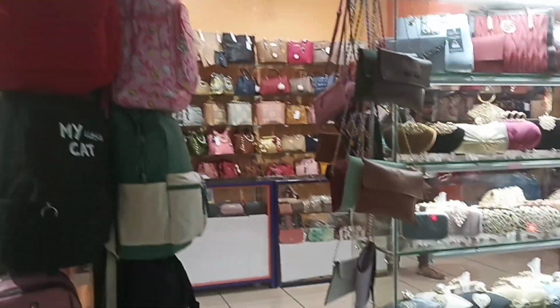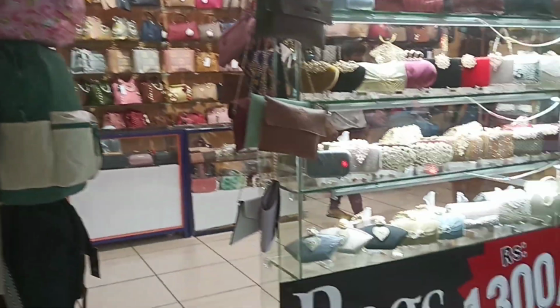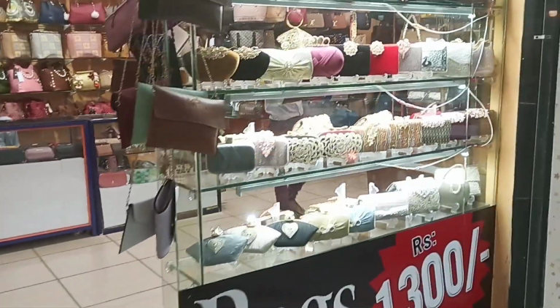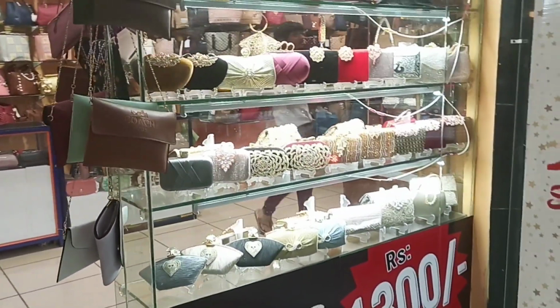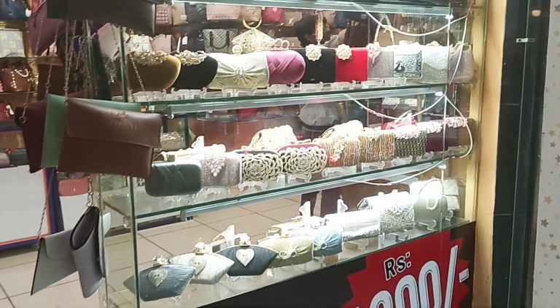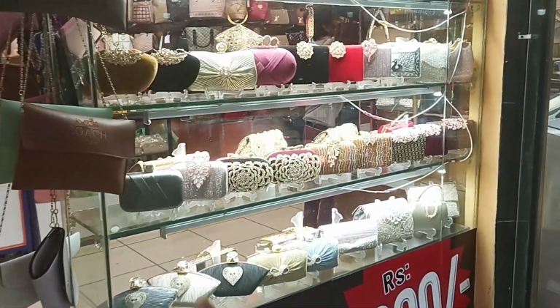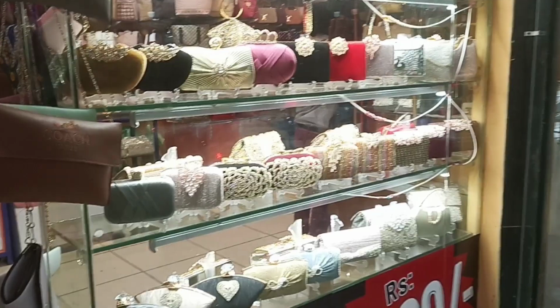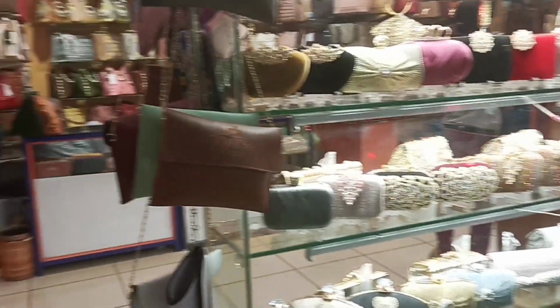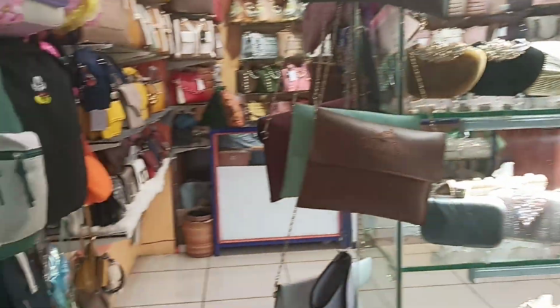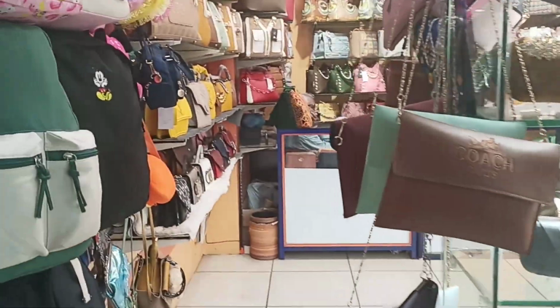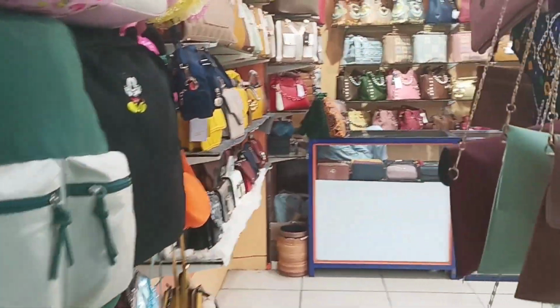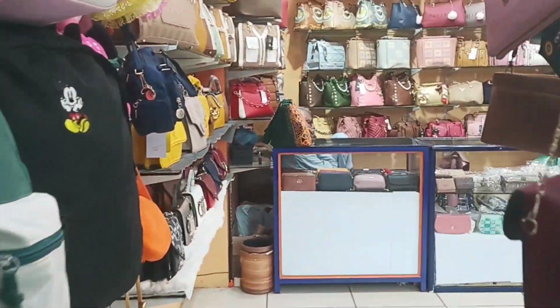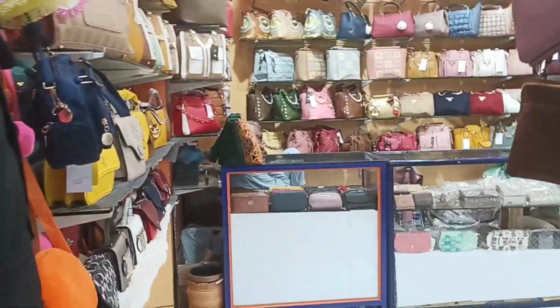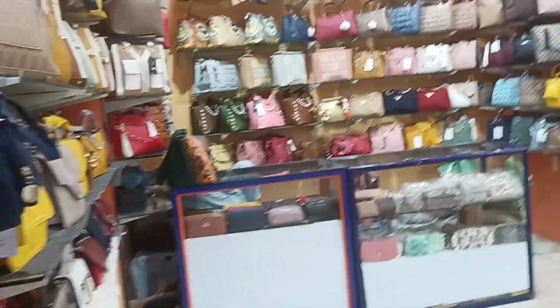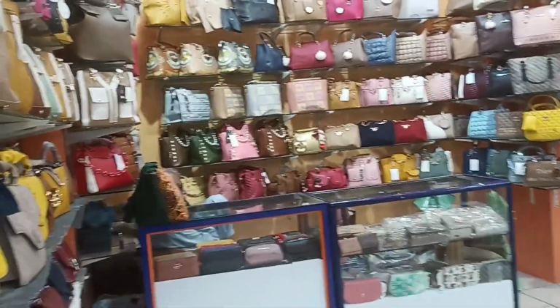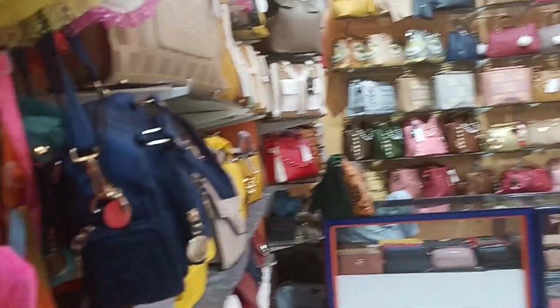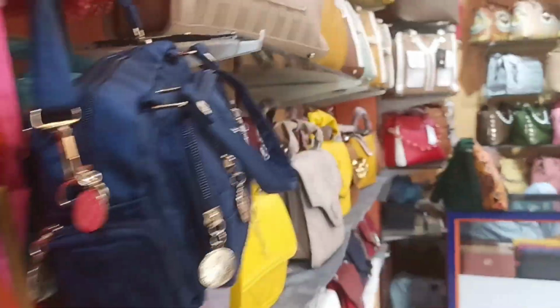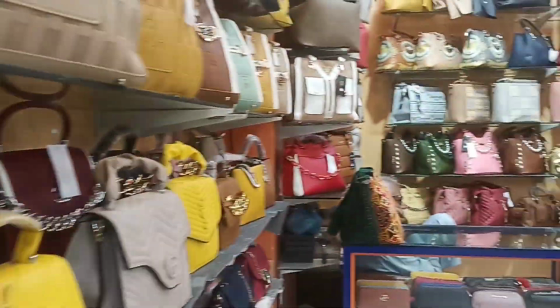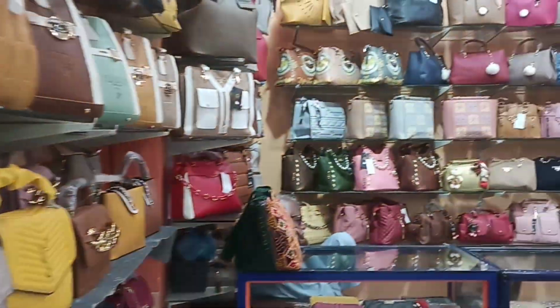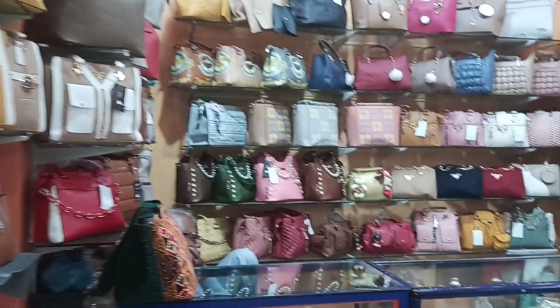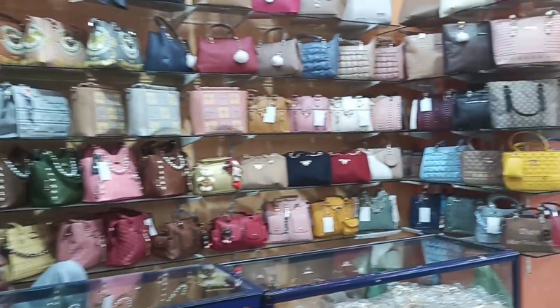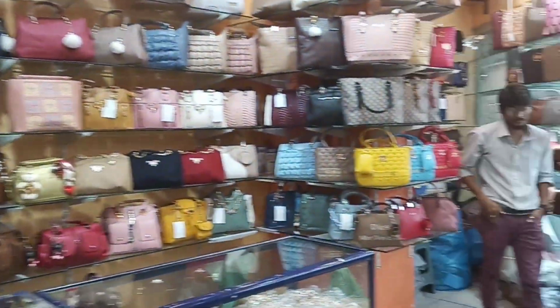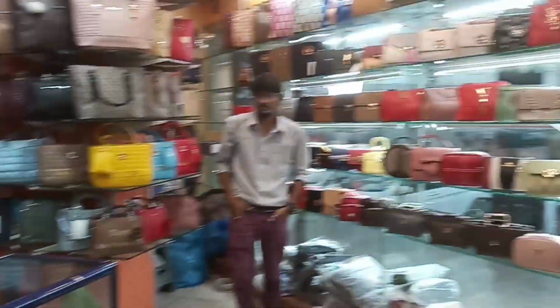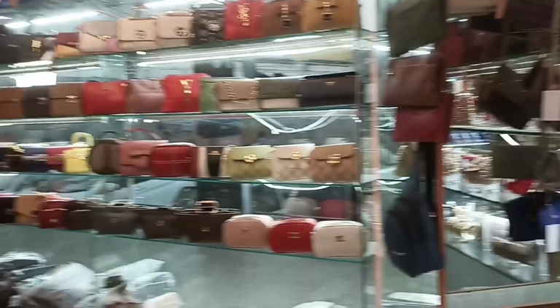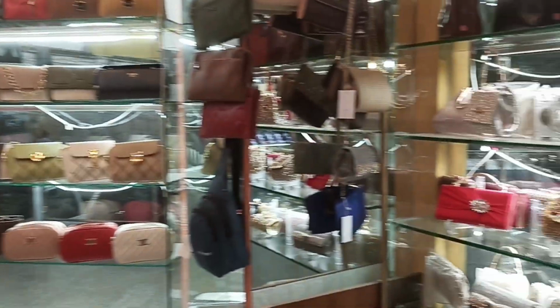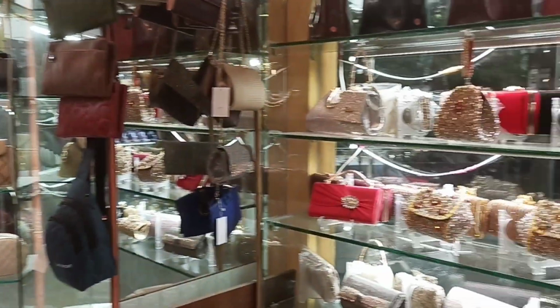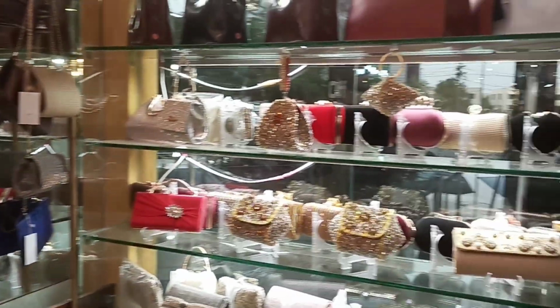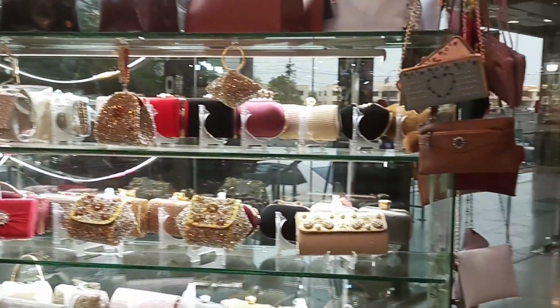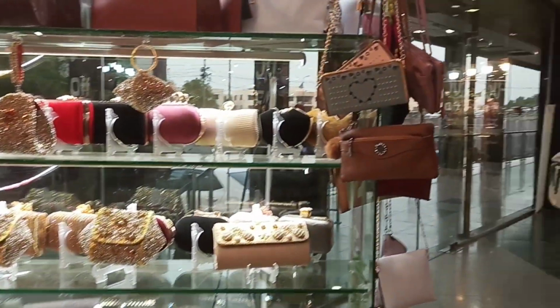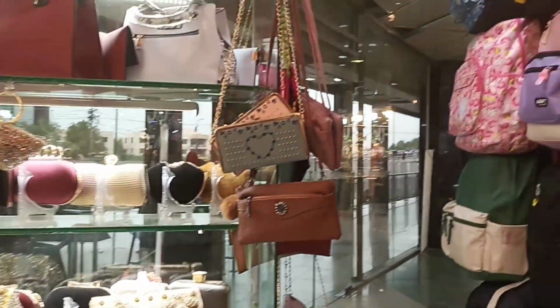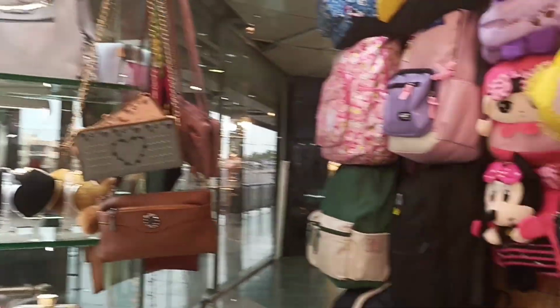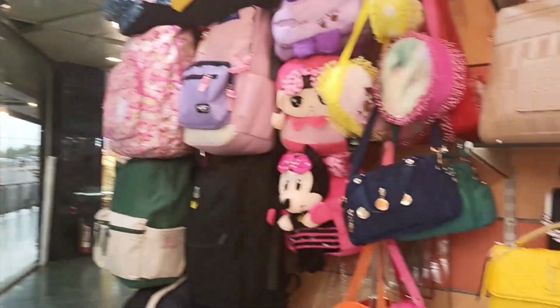You can check the collection here. They have bridal clutches and casual bags. Let's start exploring the shop. This shop is called Zabridos Marshall.